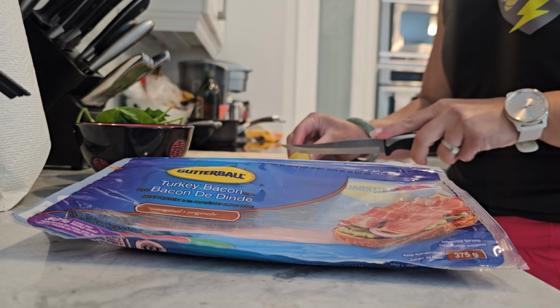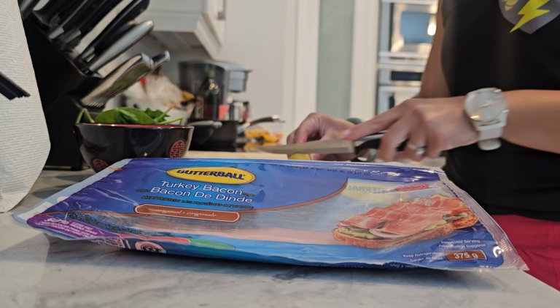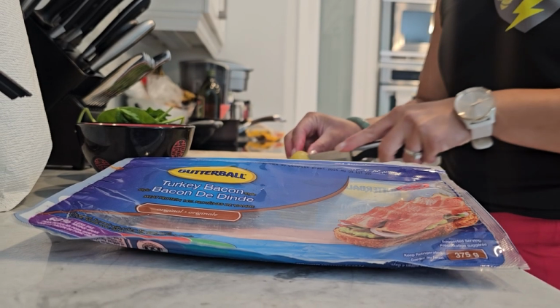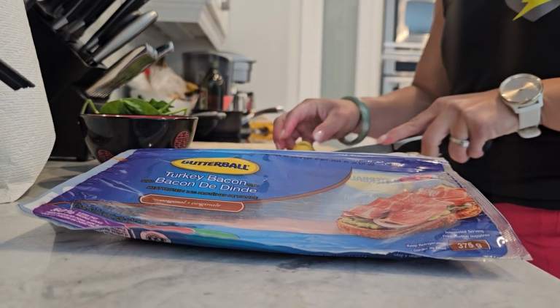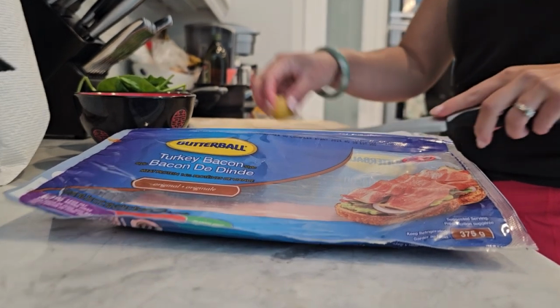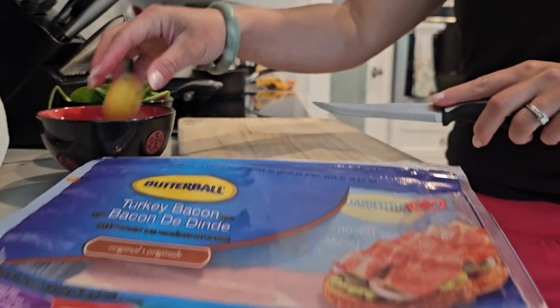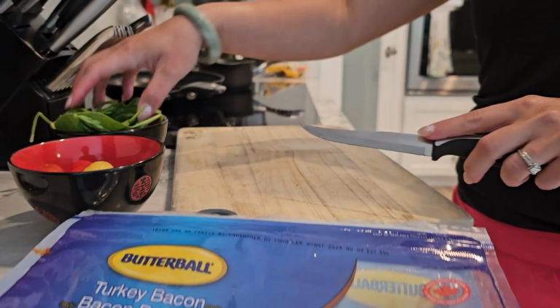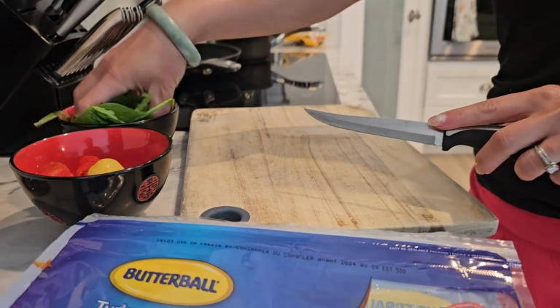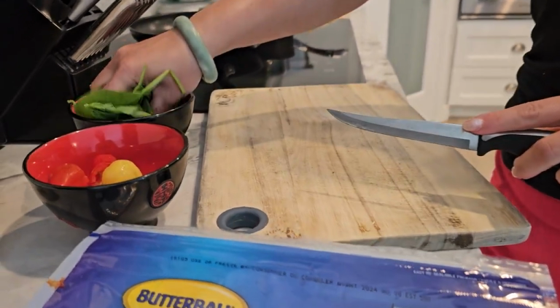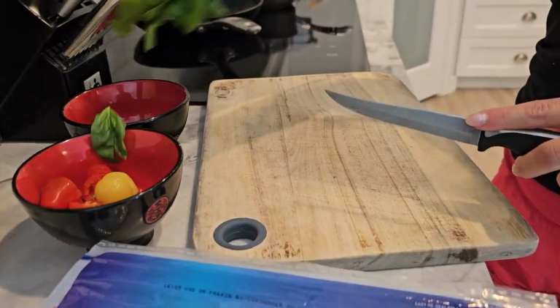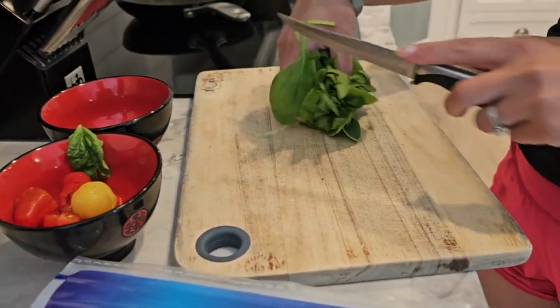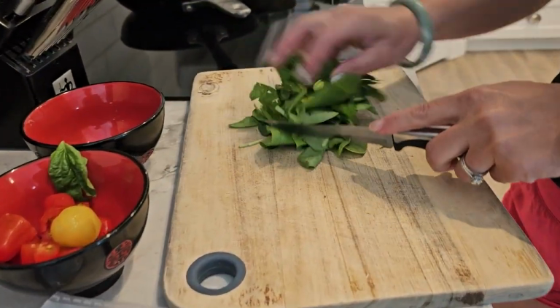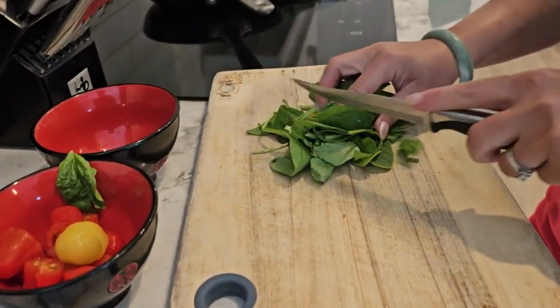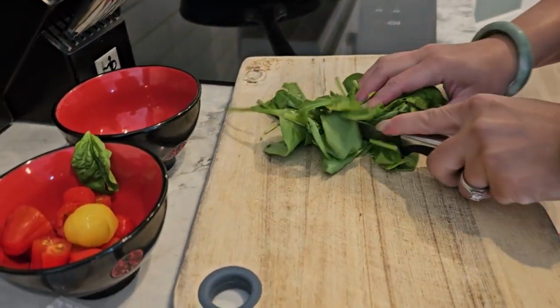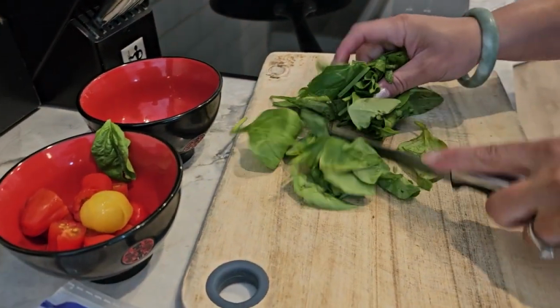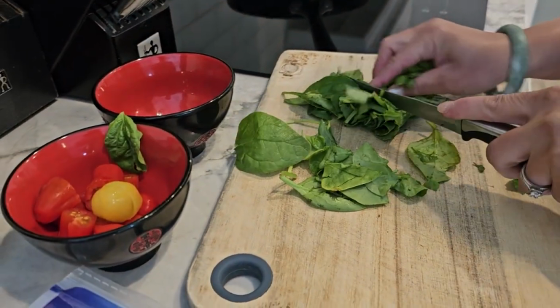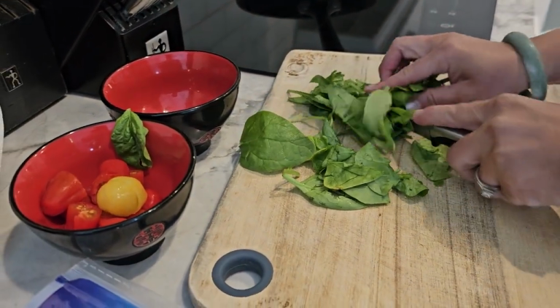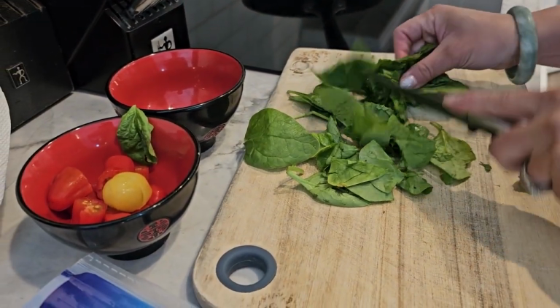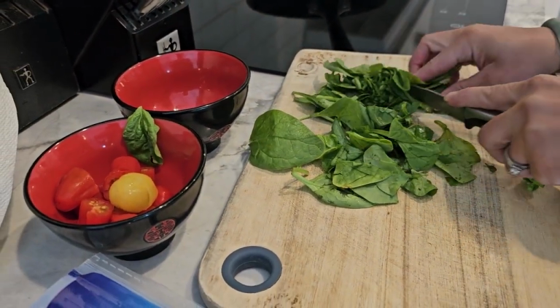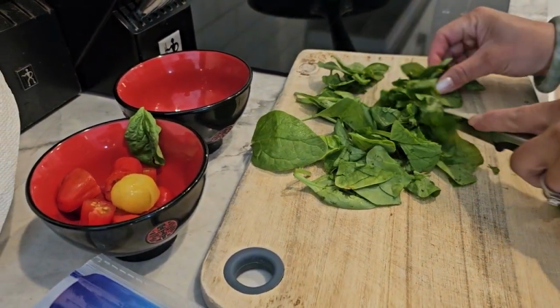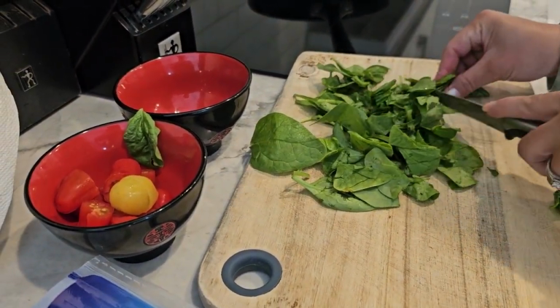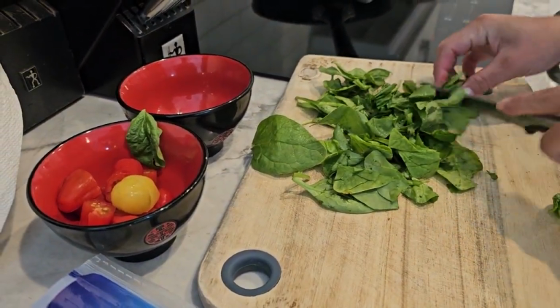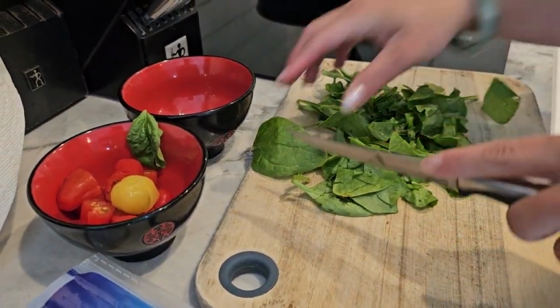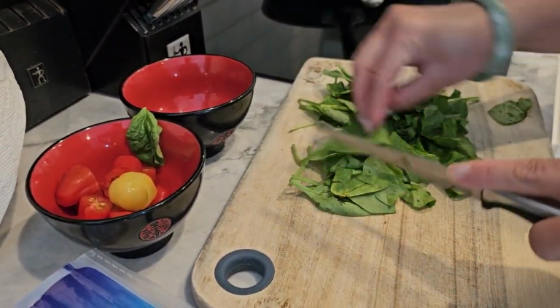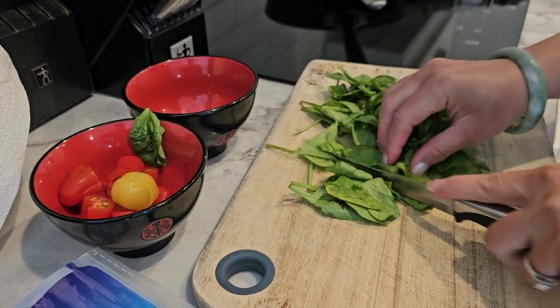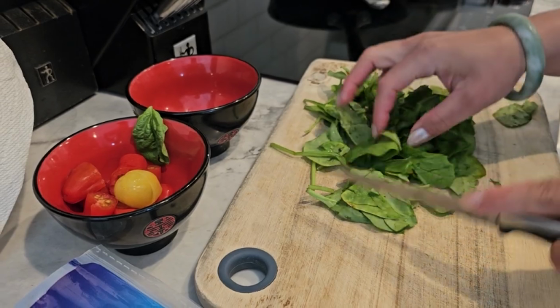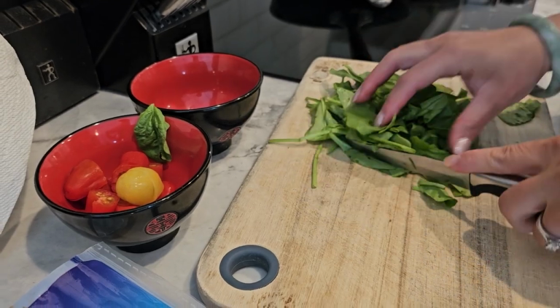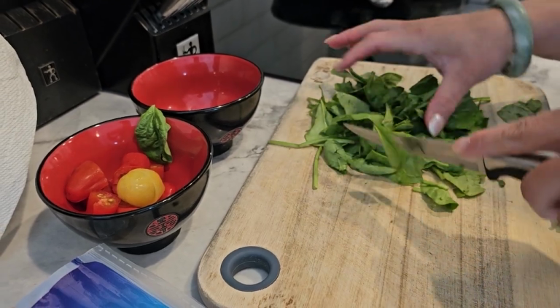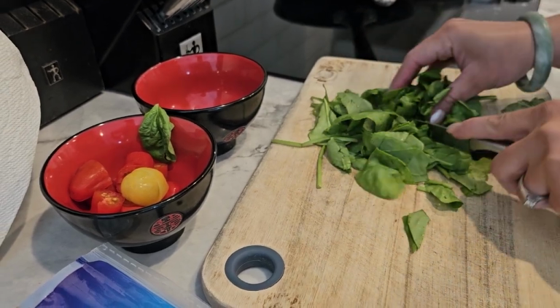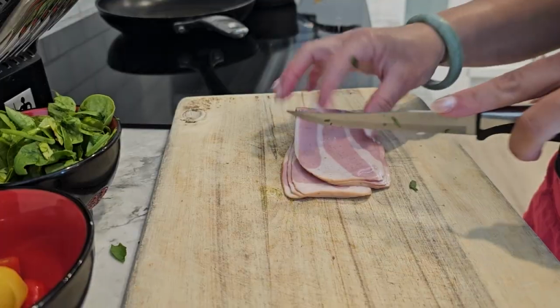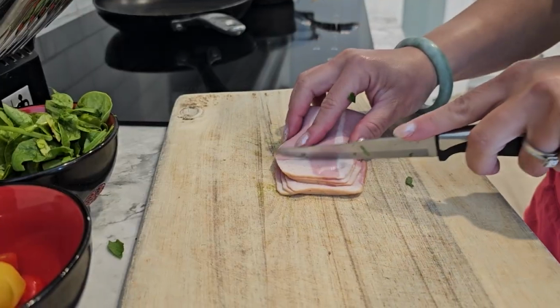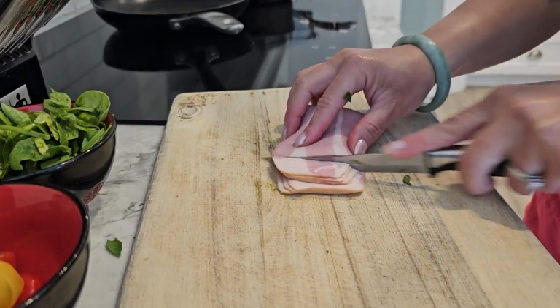First, let's prepare our ingredients. Chop up the turkey bacon, mince the garlic, and half the cherry tomatoes. The spinach or kale adds a great nutritional boost, so chop that up too.